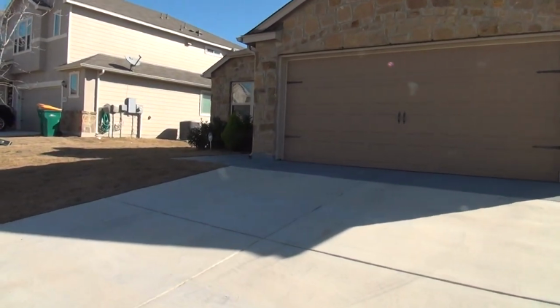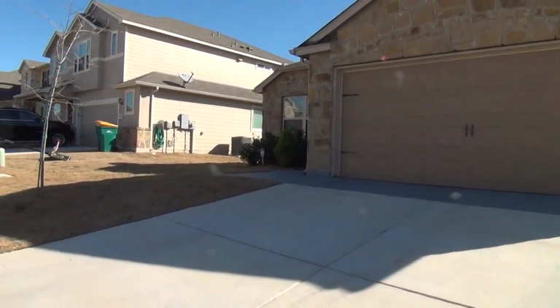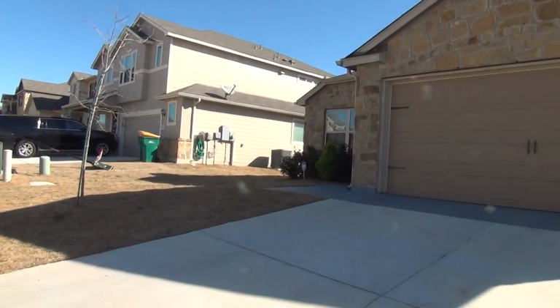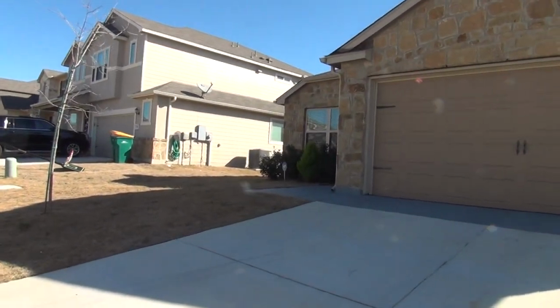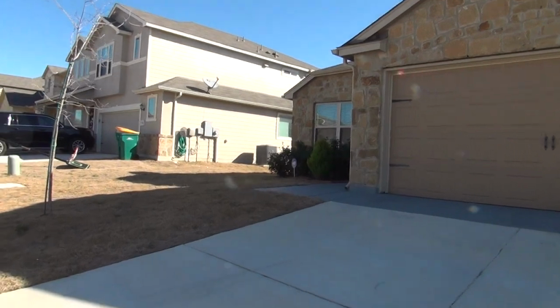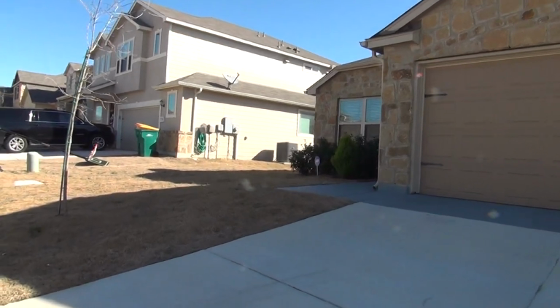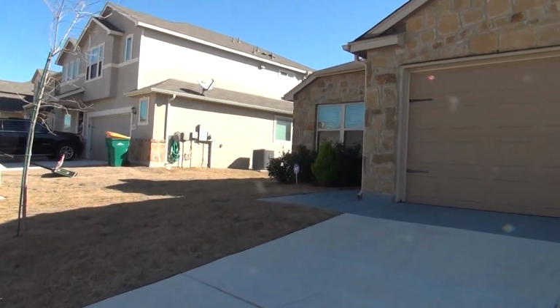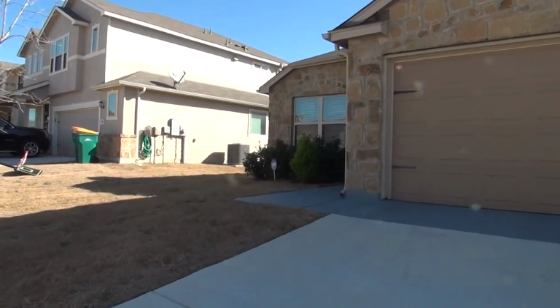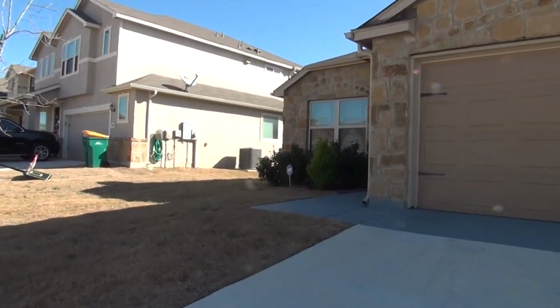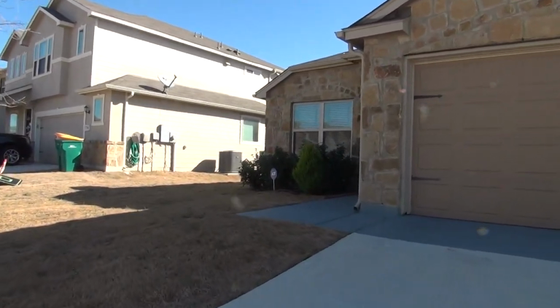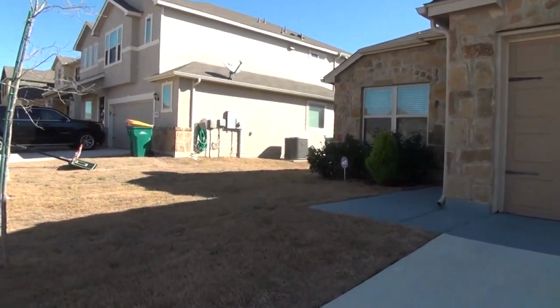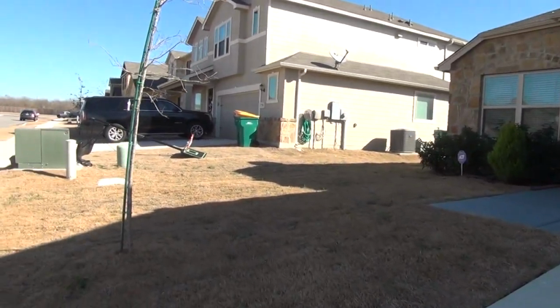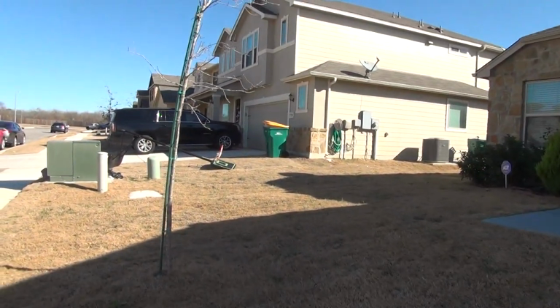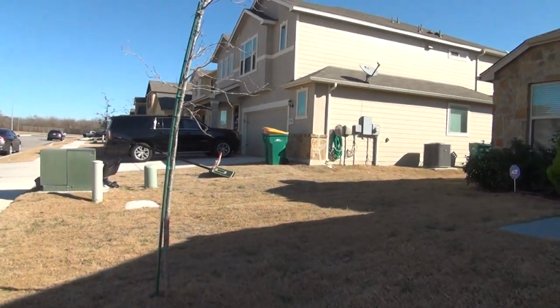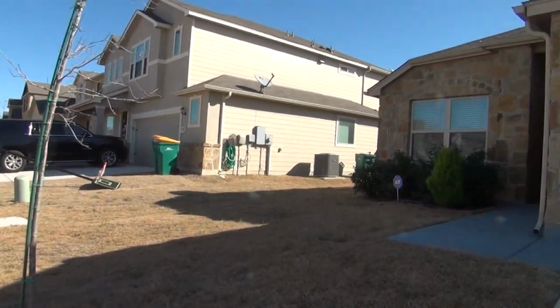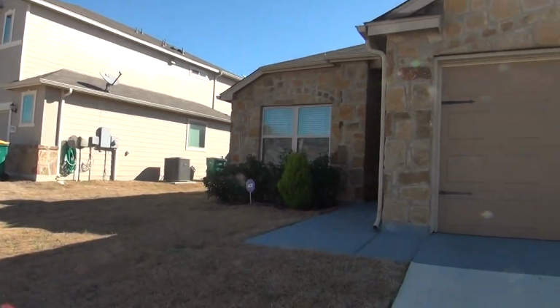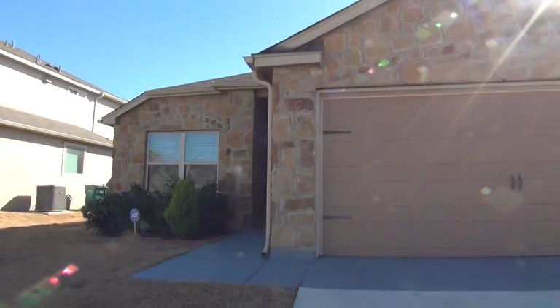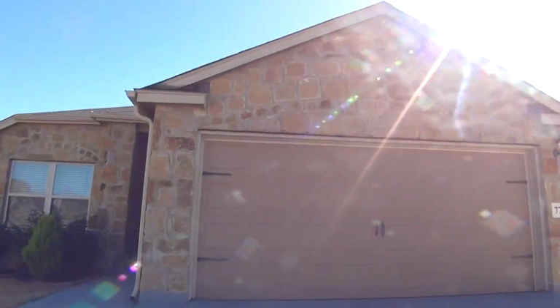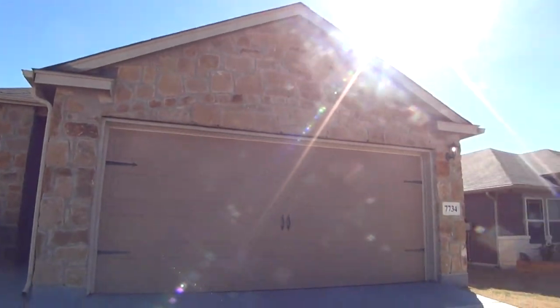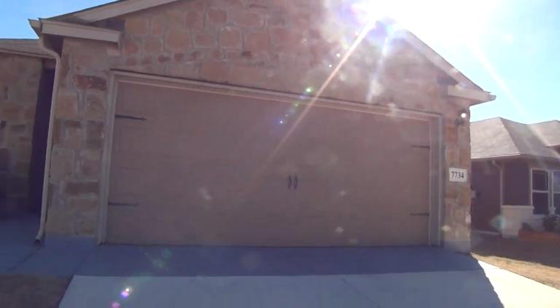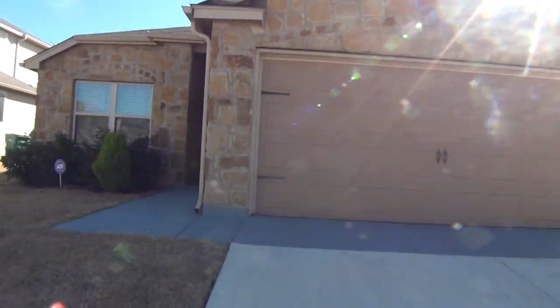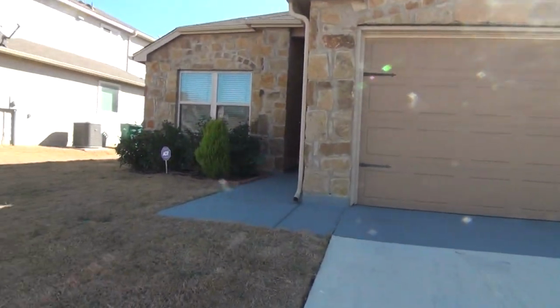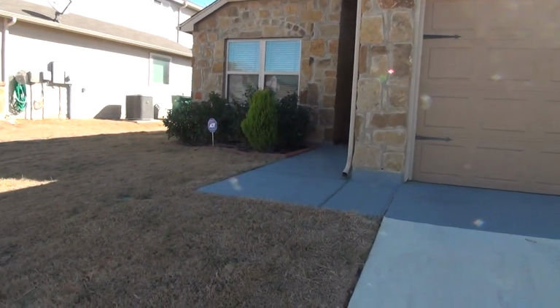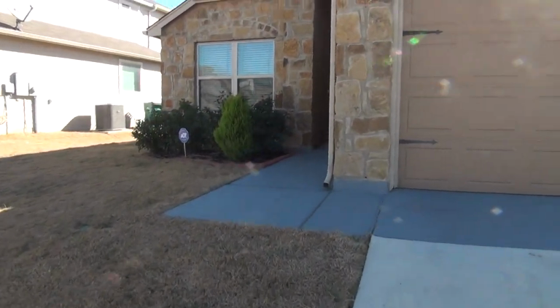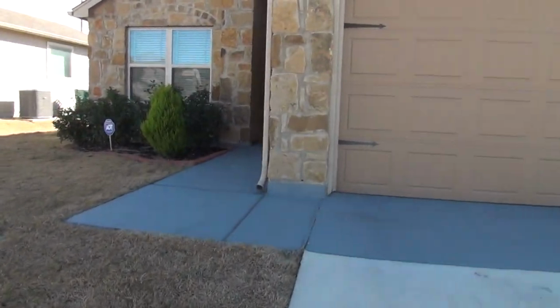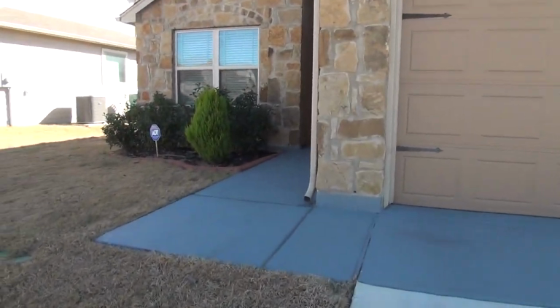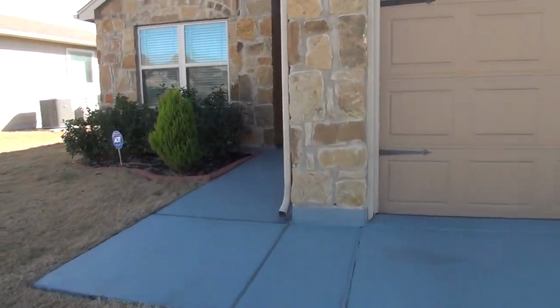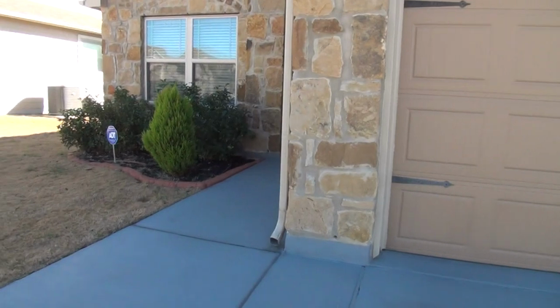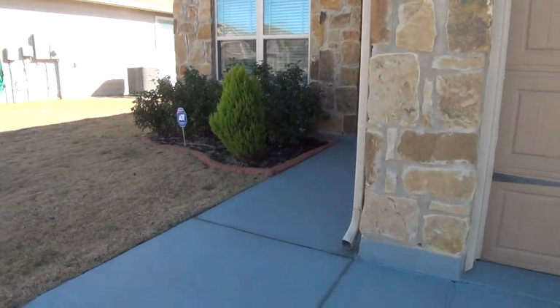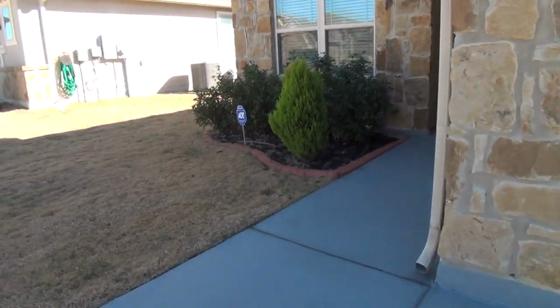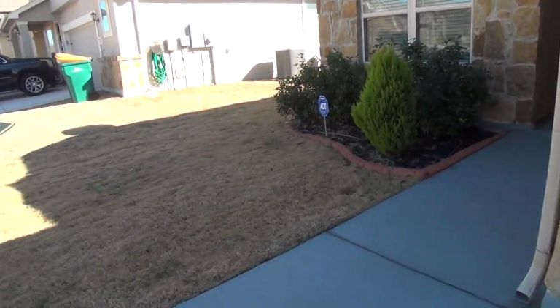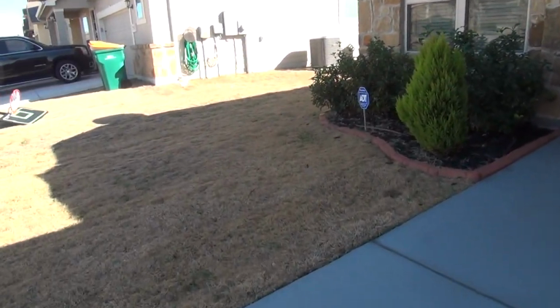This home comes with neutral colors and blinds throughout. It's moving ready and immaculate — all you need to do is bring your furniture to move in. This is the entryway.